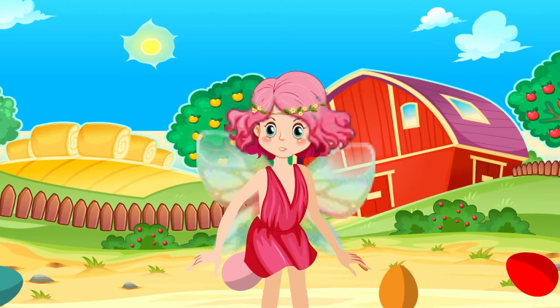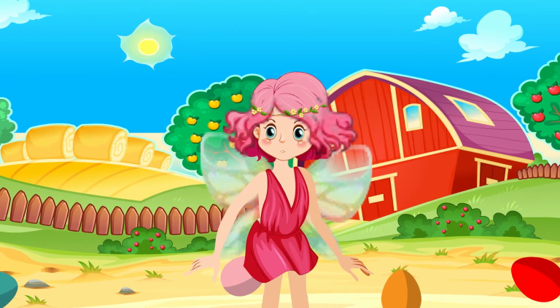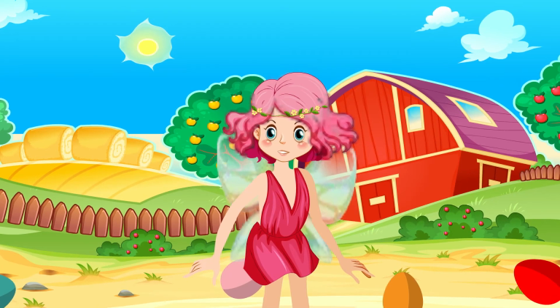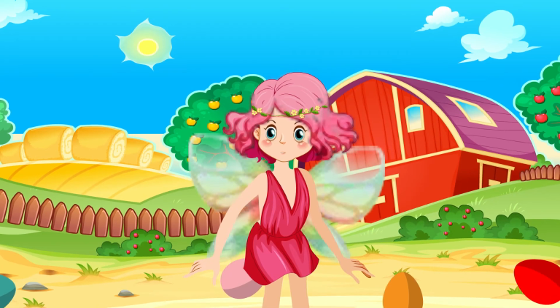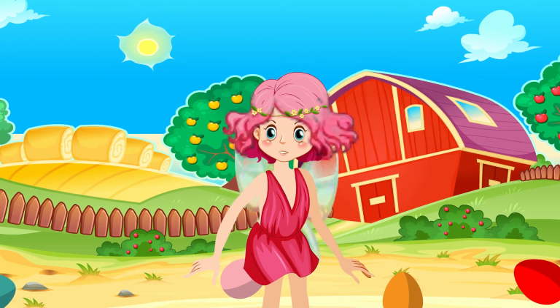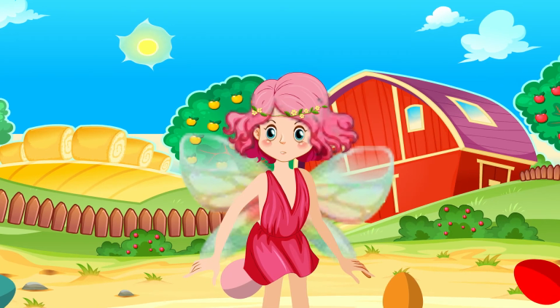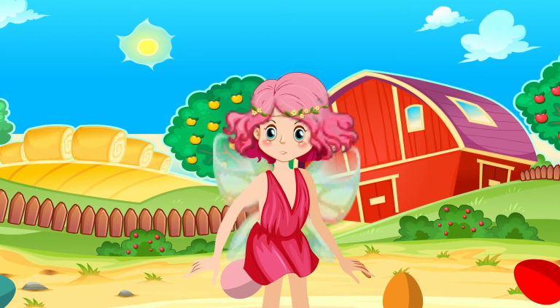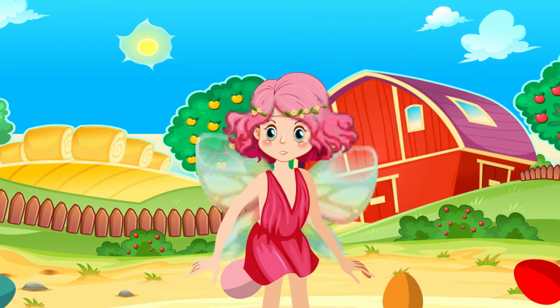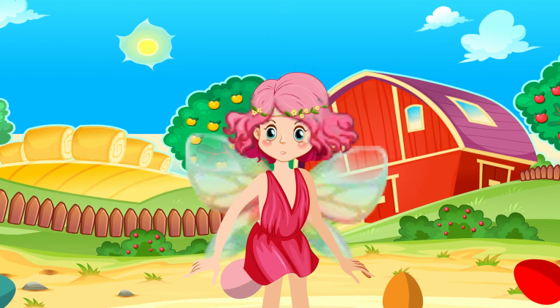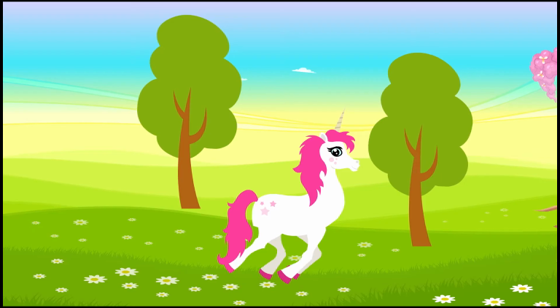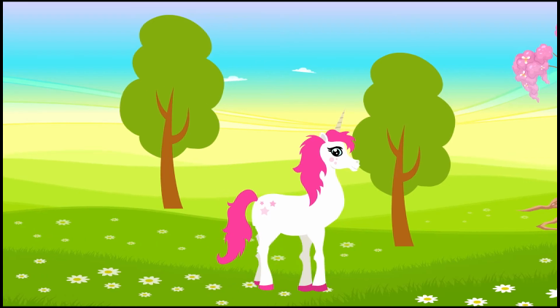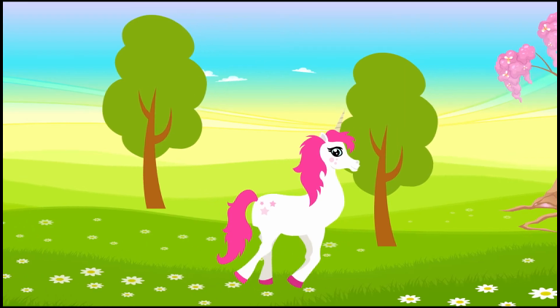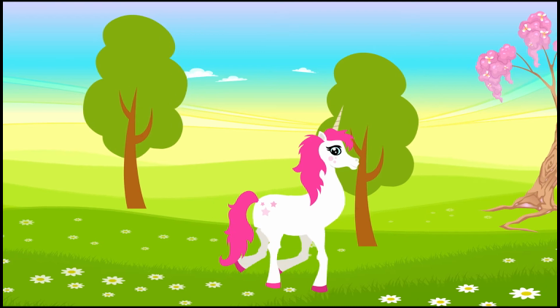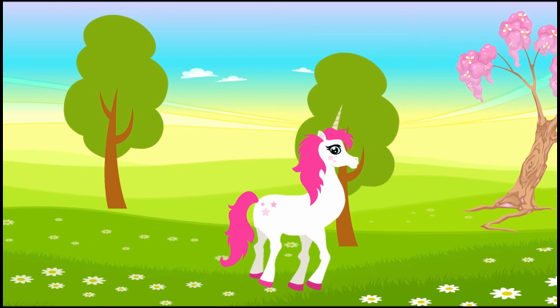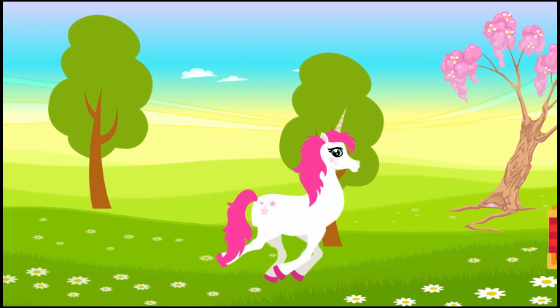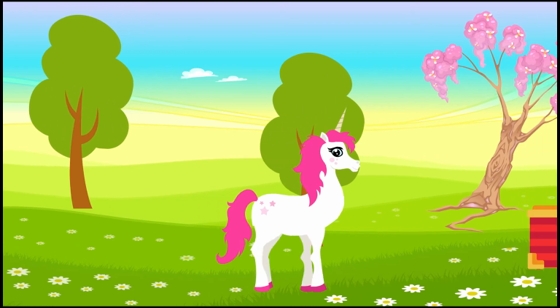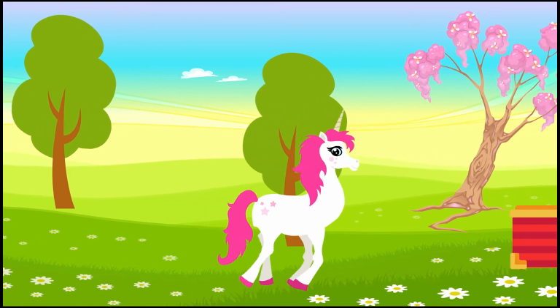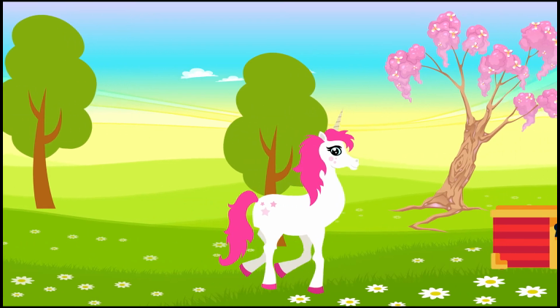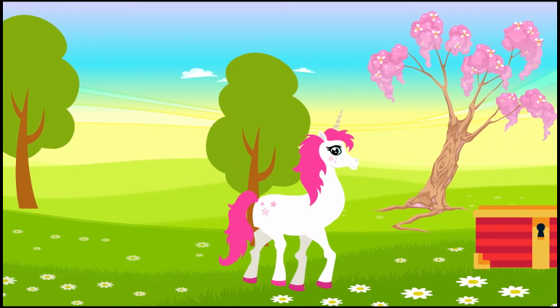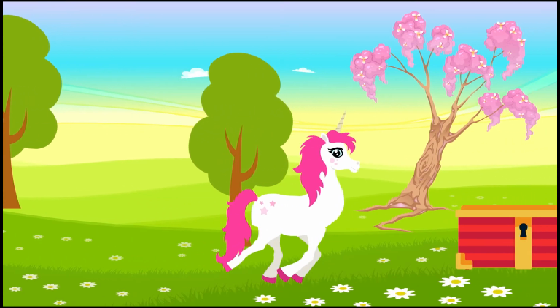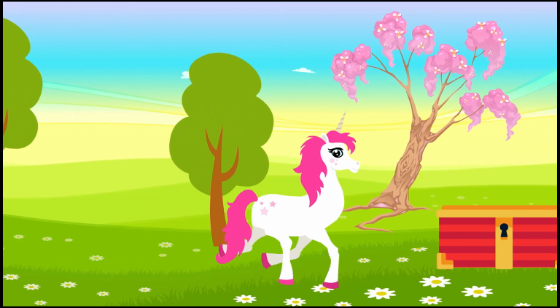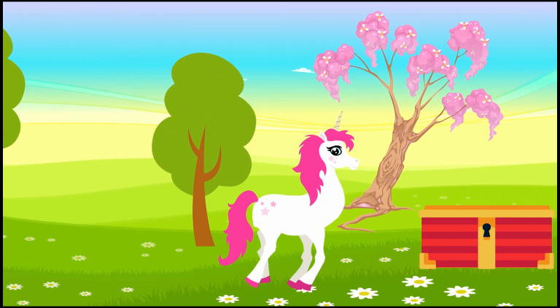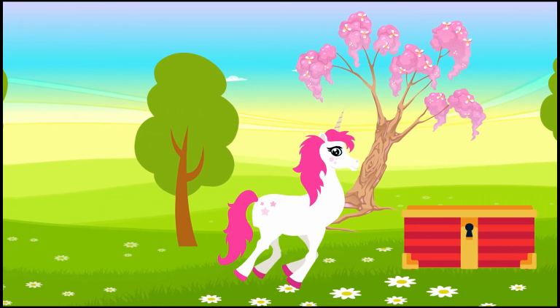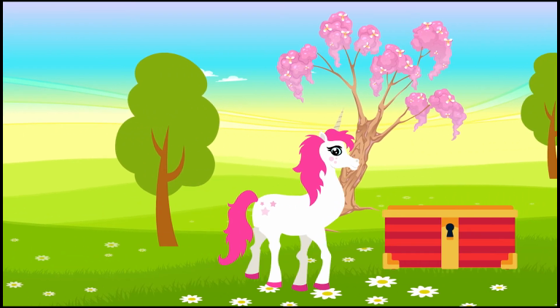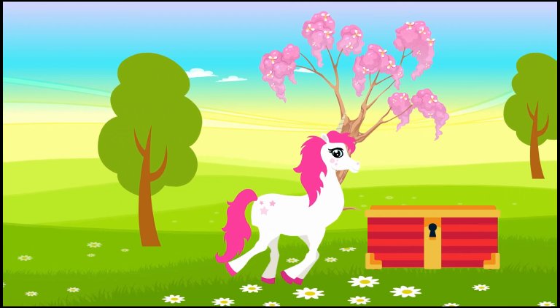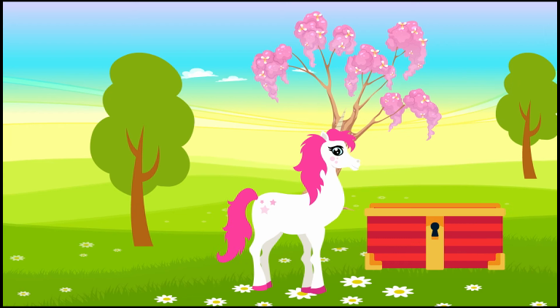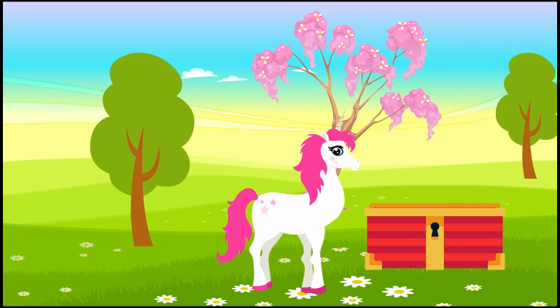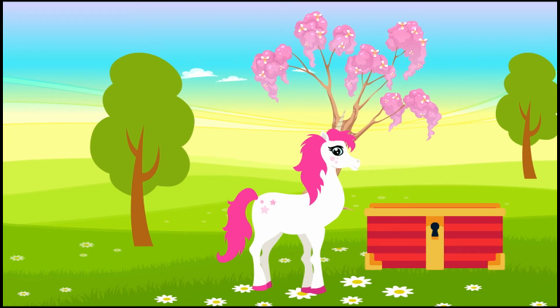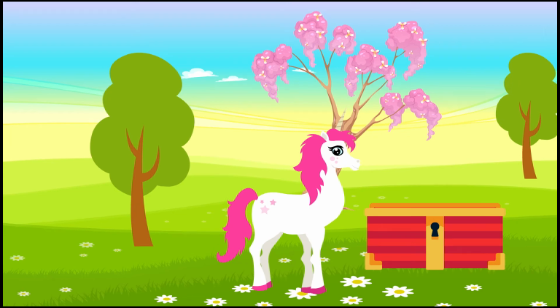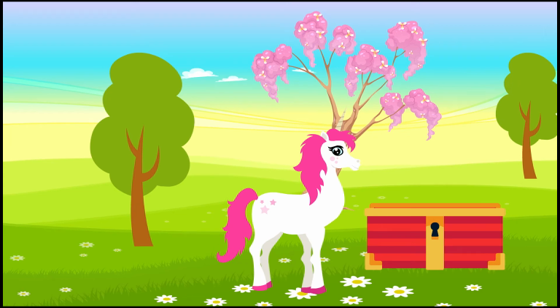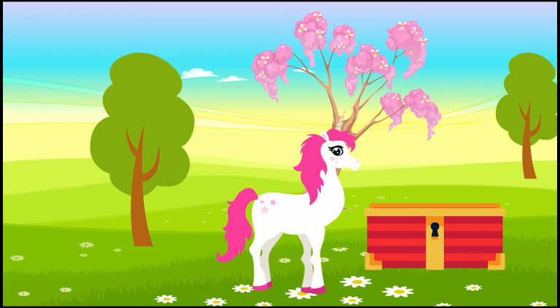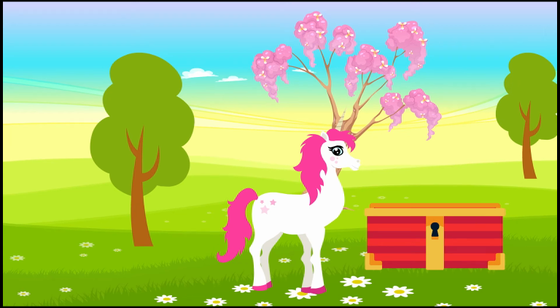Thank you for watching! See you next time! Oh! What I see! A red chest. Interesting, which fruit is inside it?